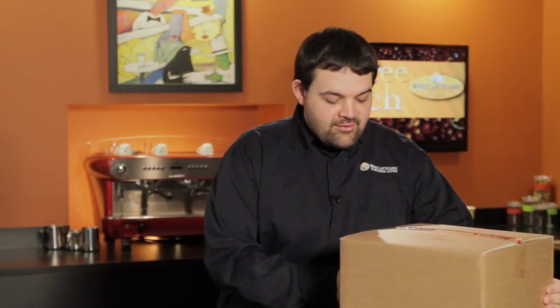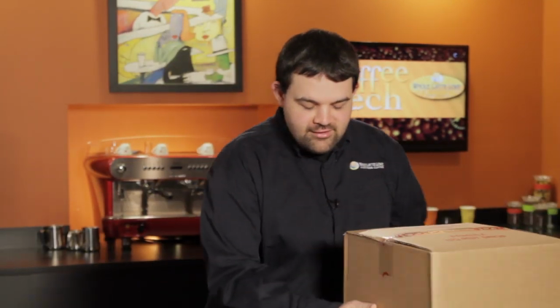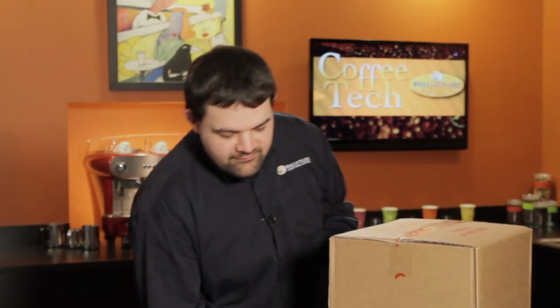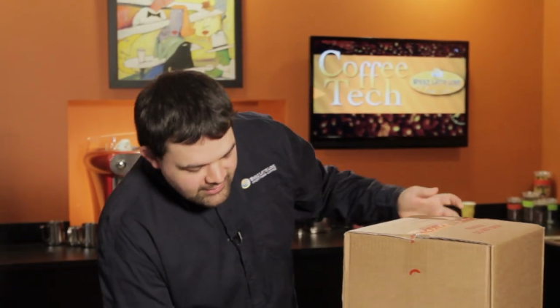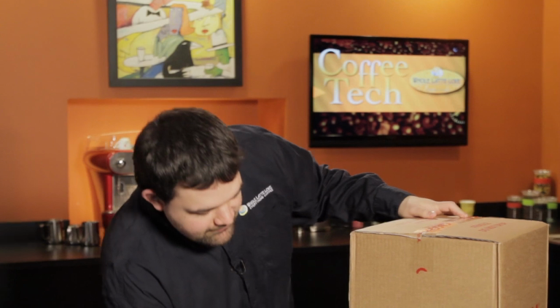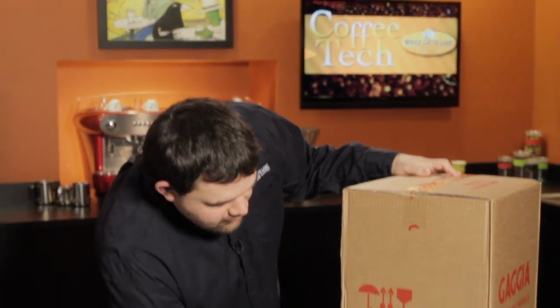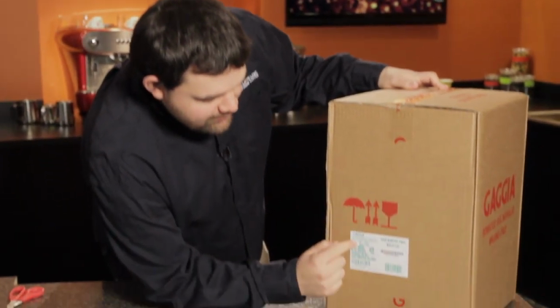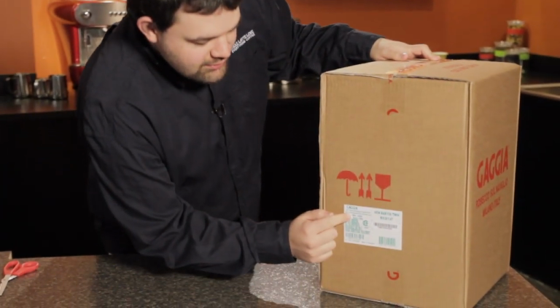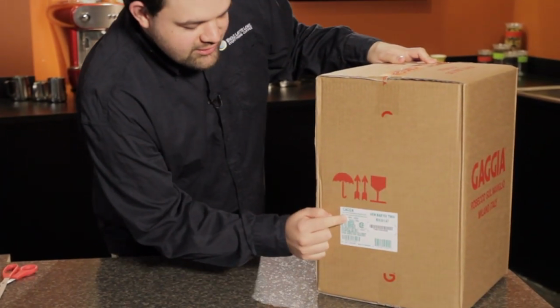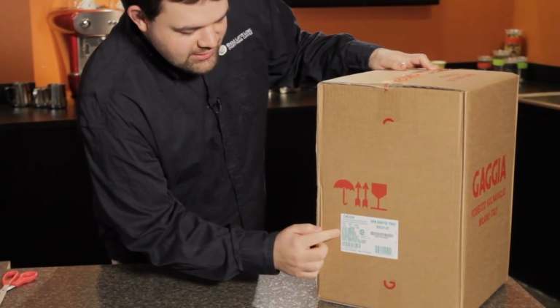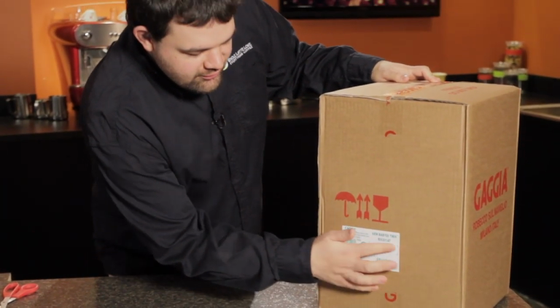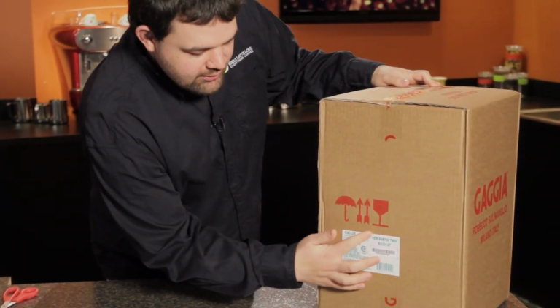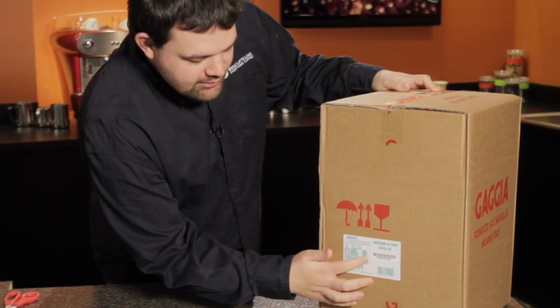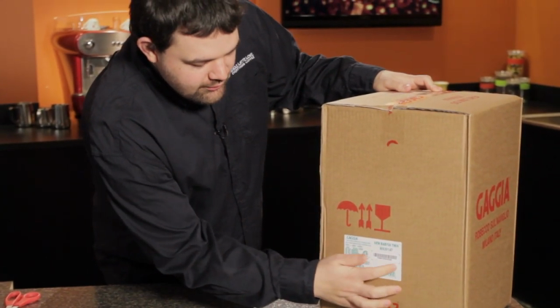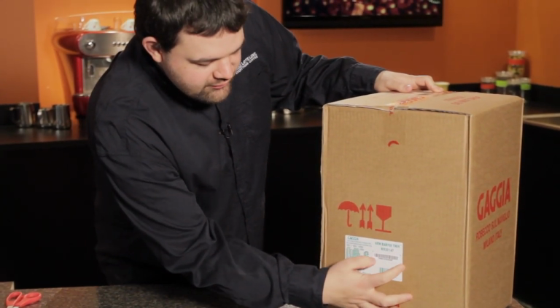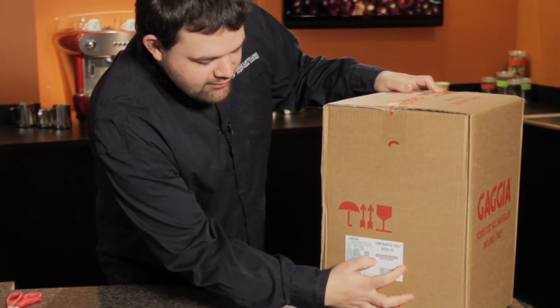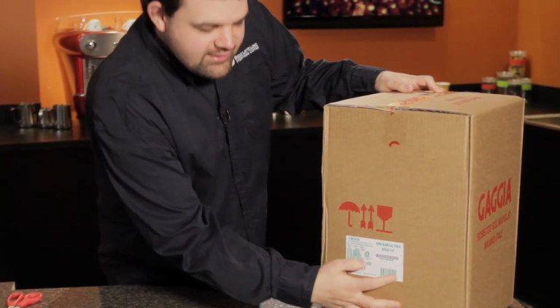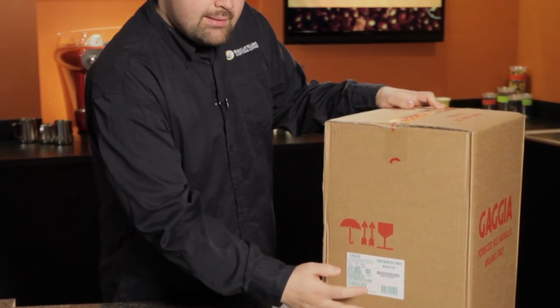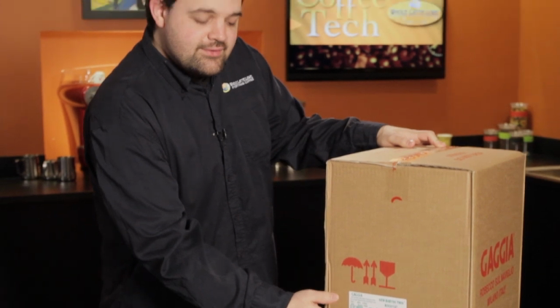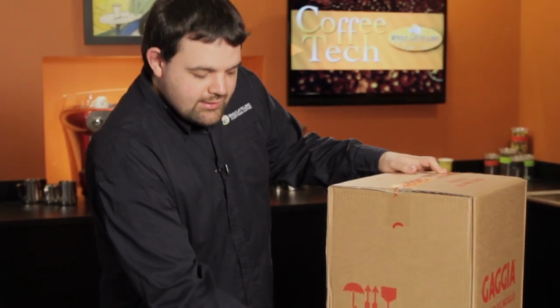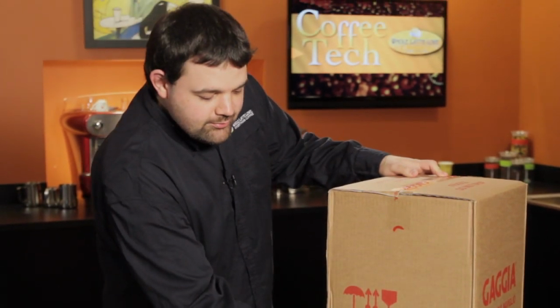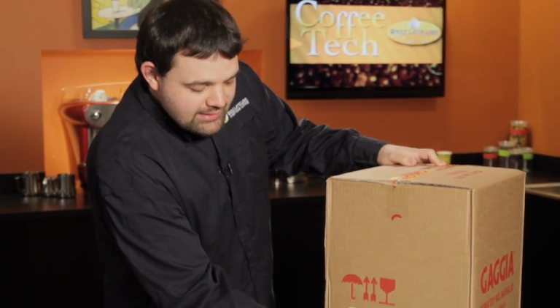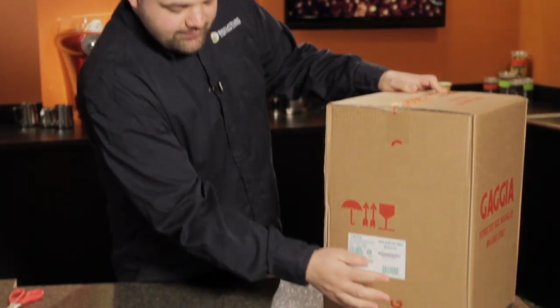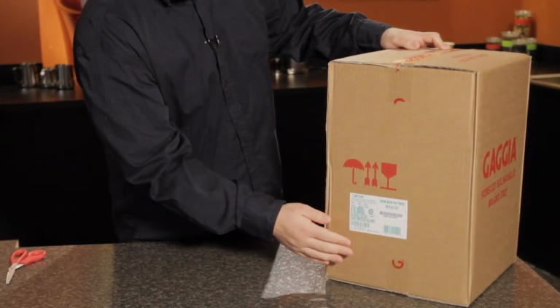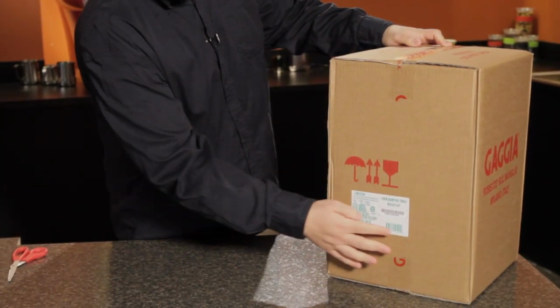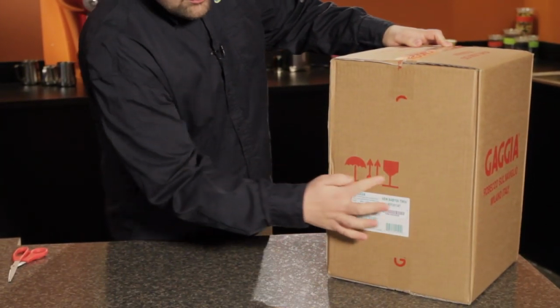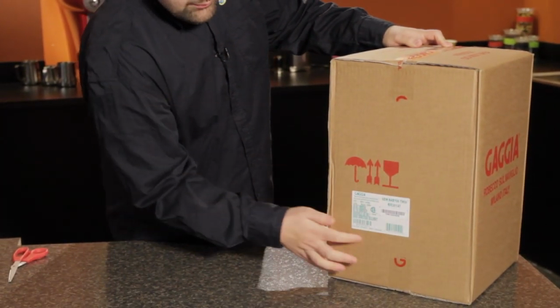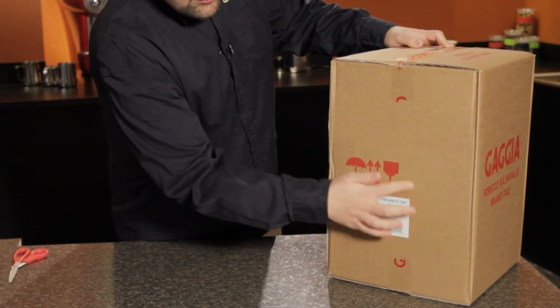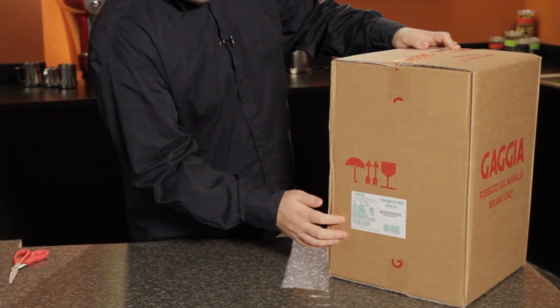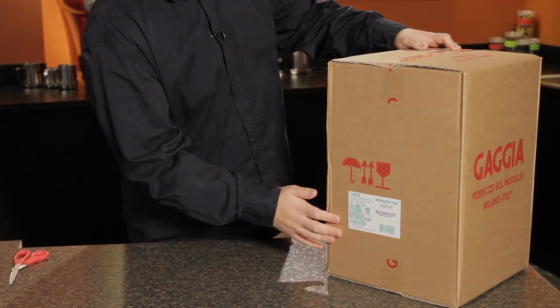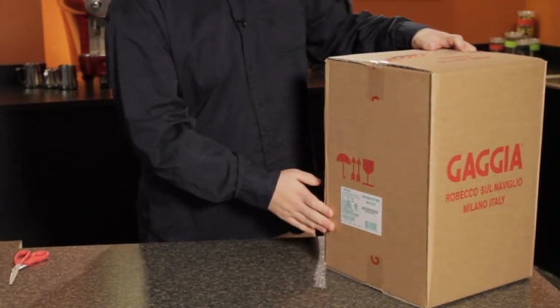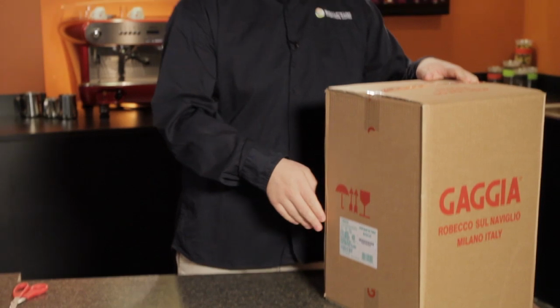First thing to note — if you ever need it, all the information relevant to this machine, the serial number, the model number, all this stuff — if anything ever happens to it, technical support may need it from you. The big white sticker with green print is where you'll want to look.